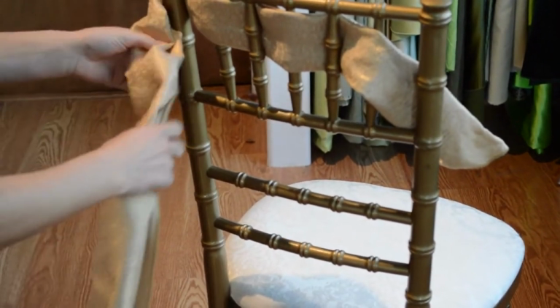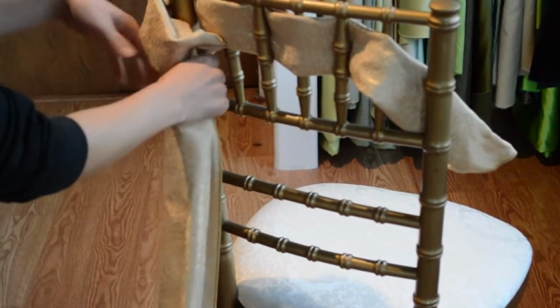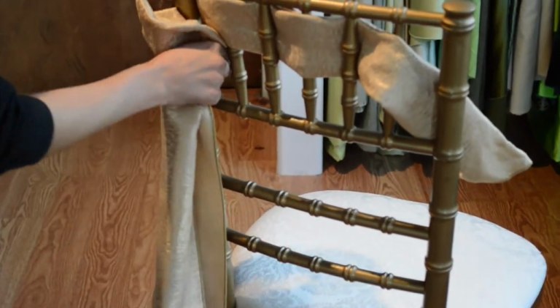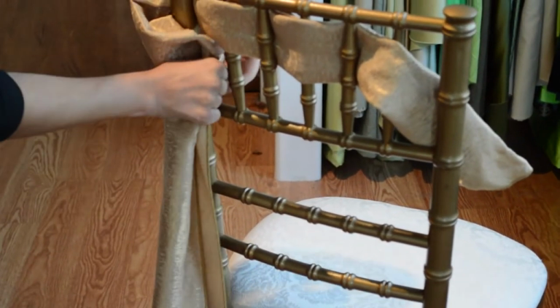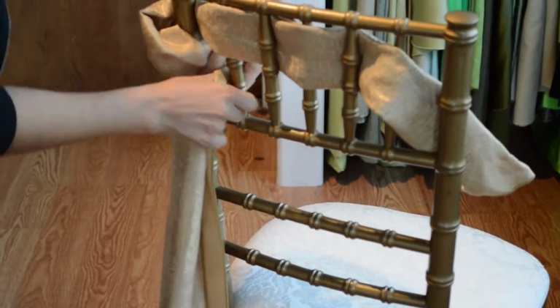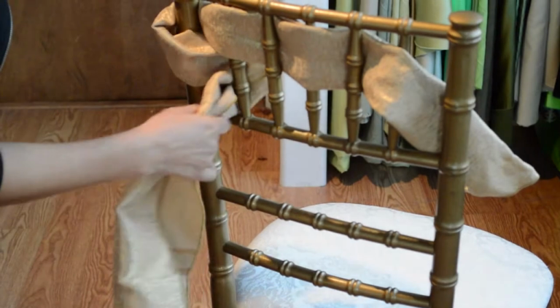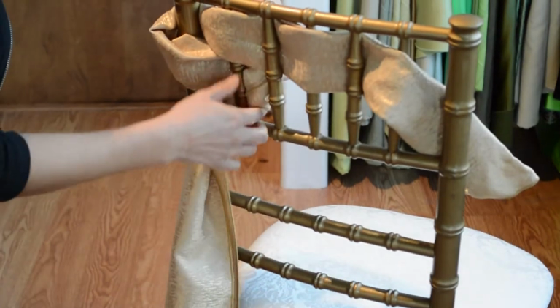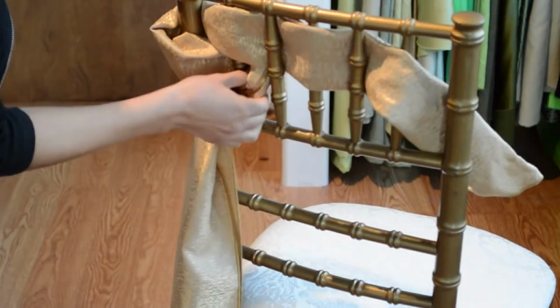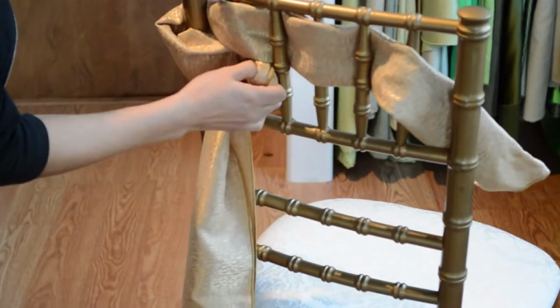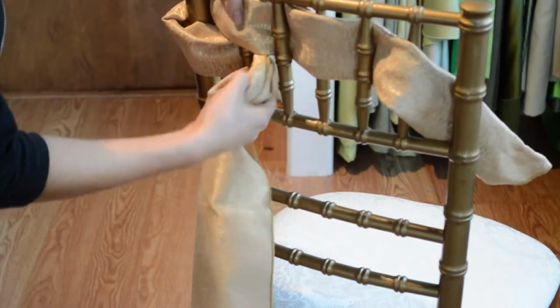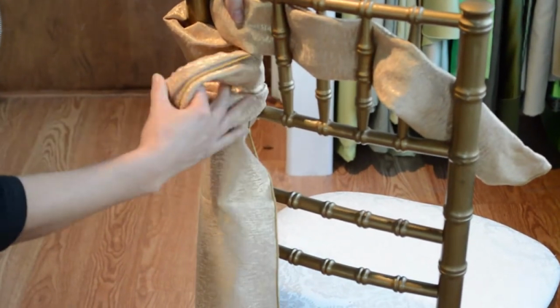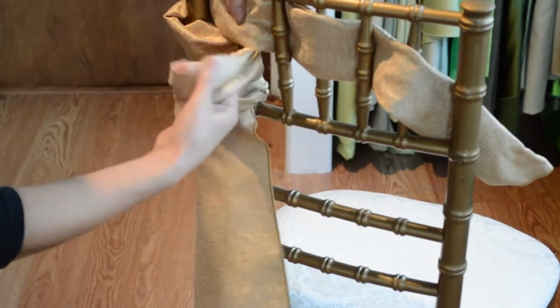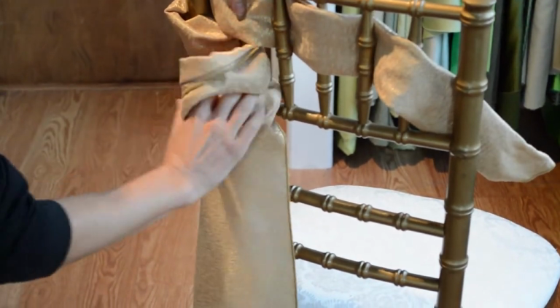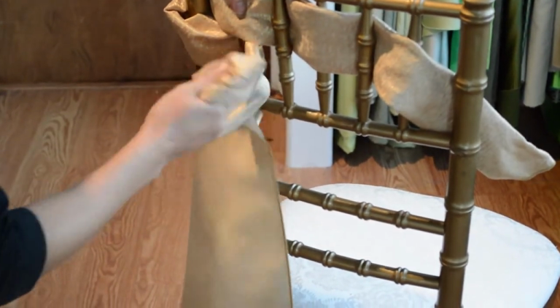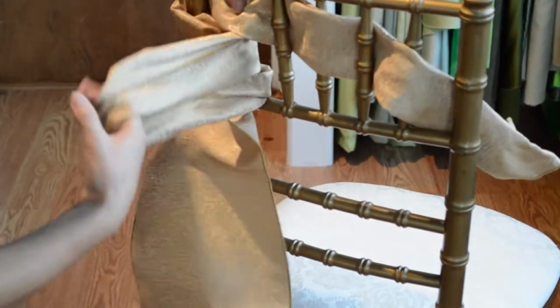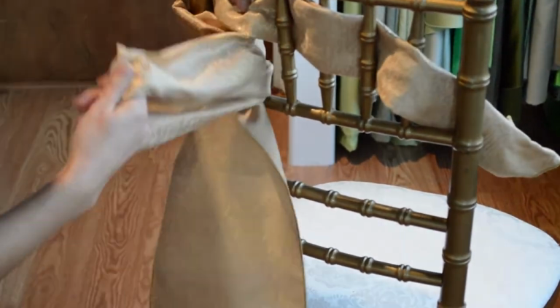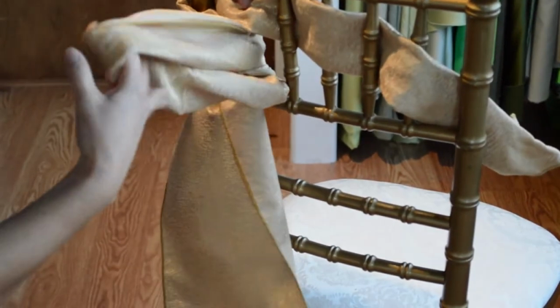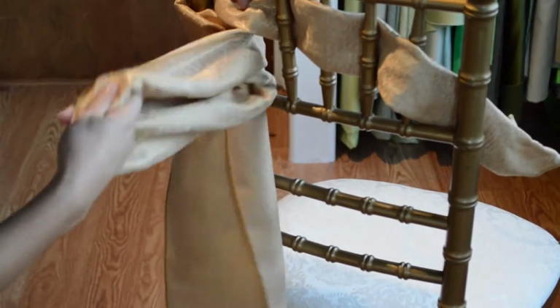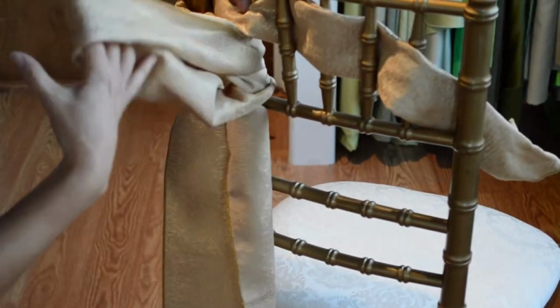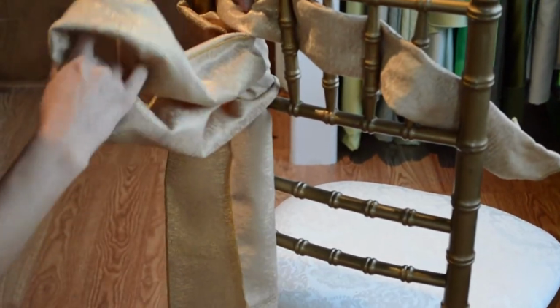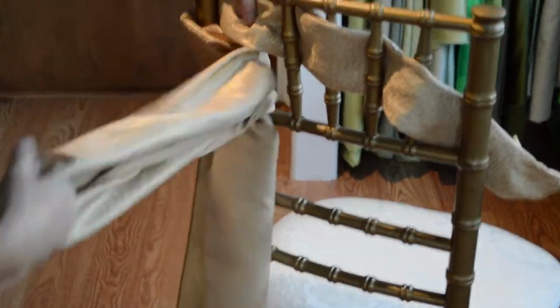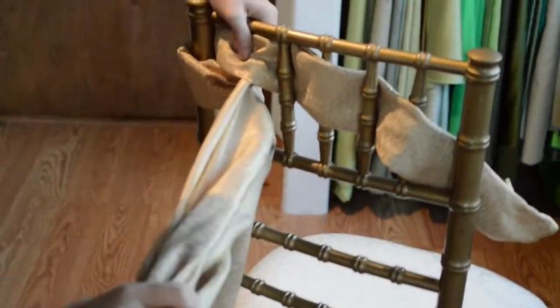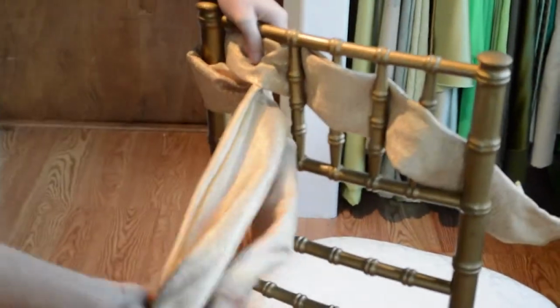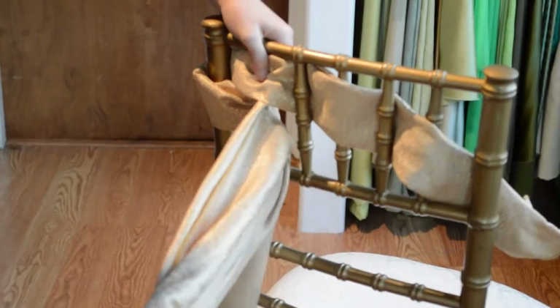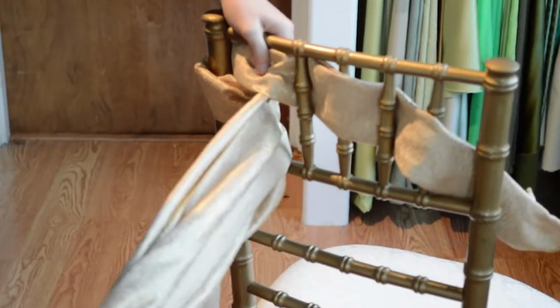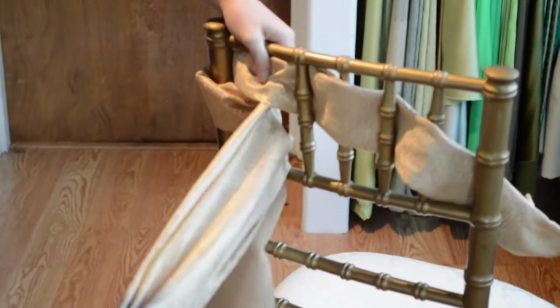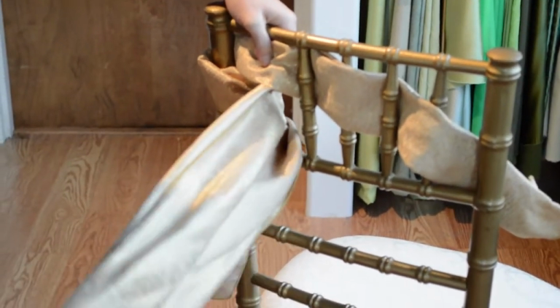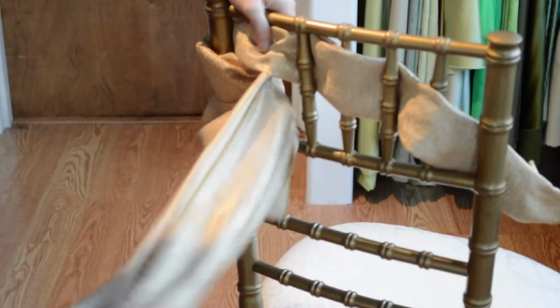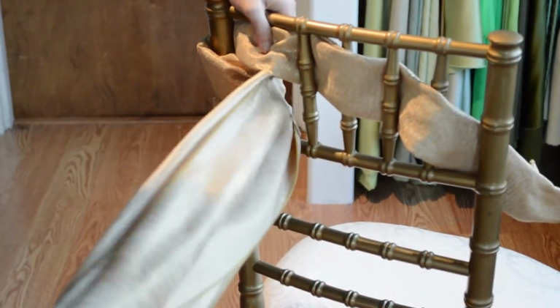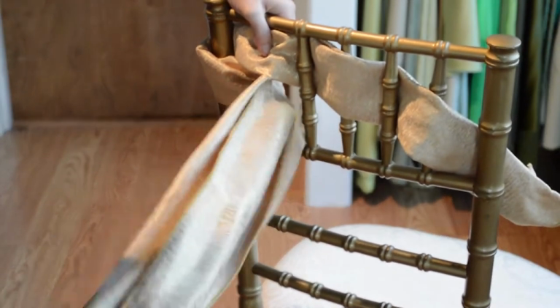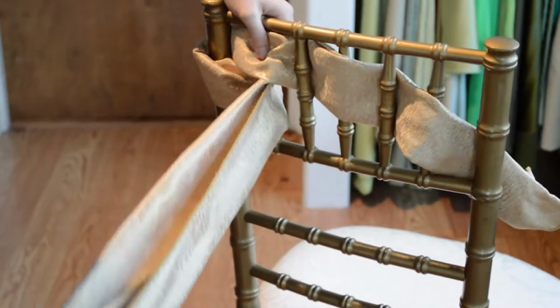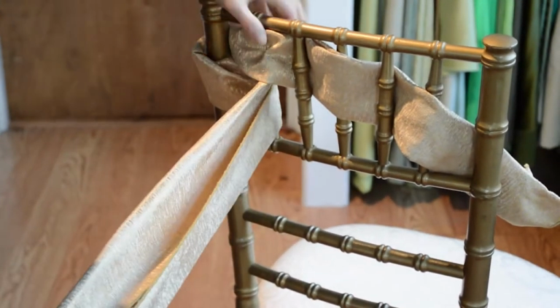You're going to want to wrap it around and weave through the opposite way you wove on the top row, and this will create the crosshatch pattern.